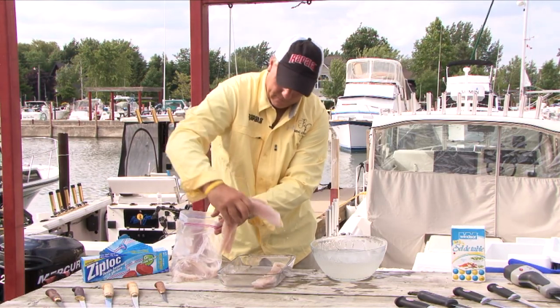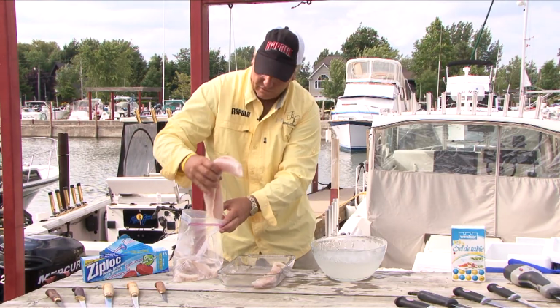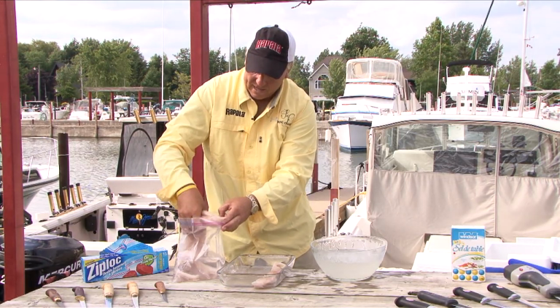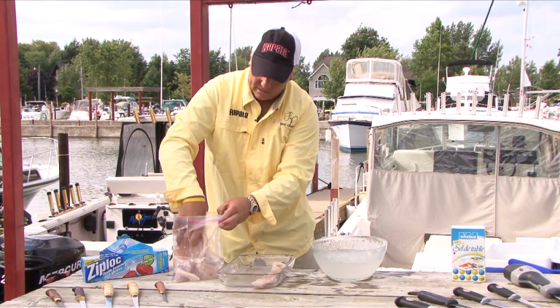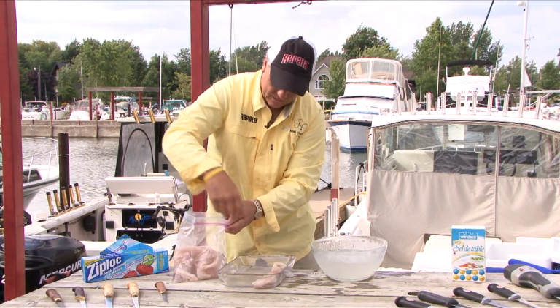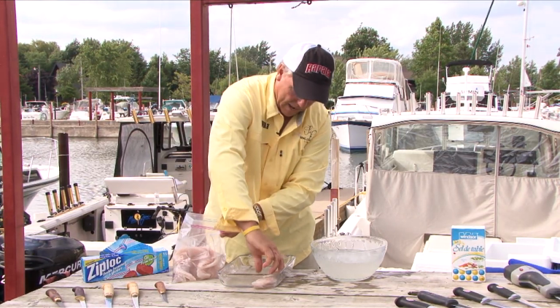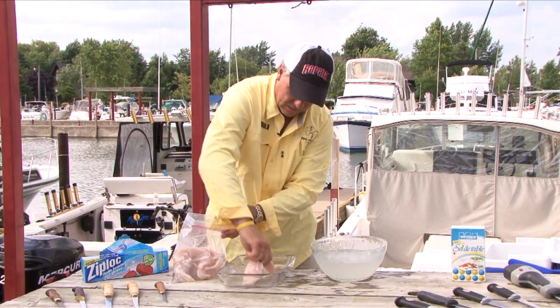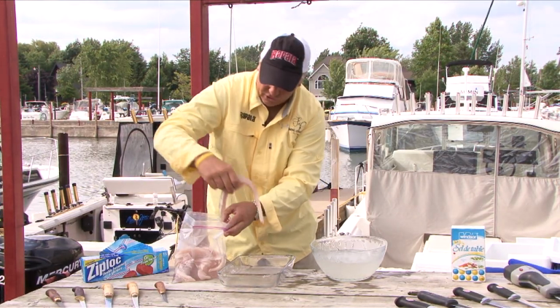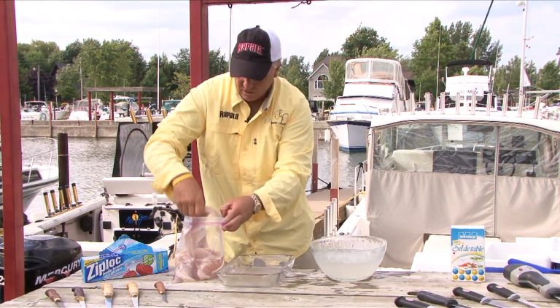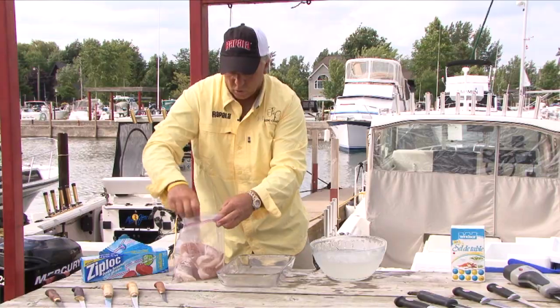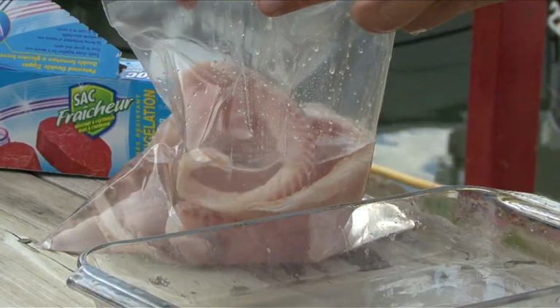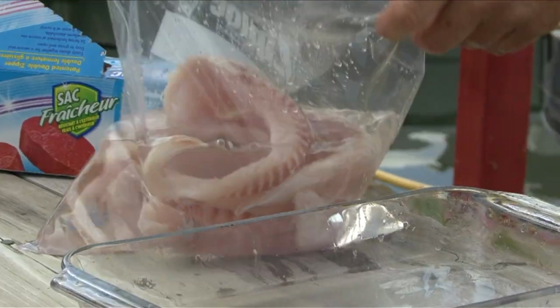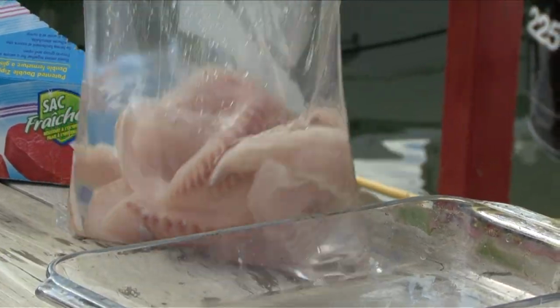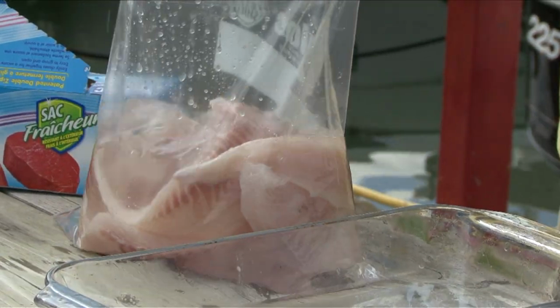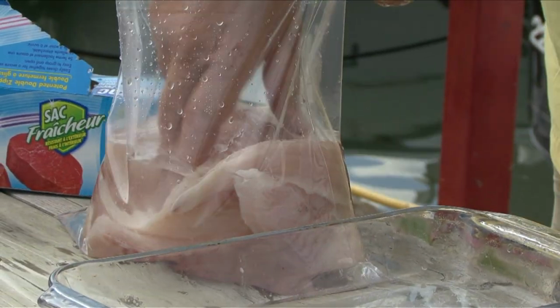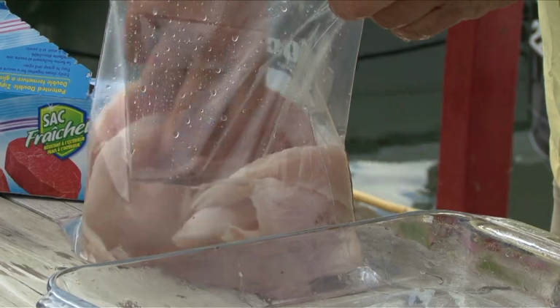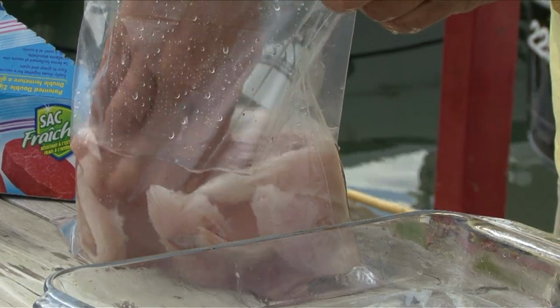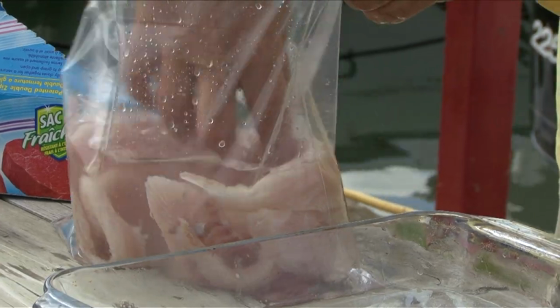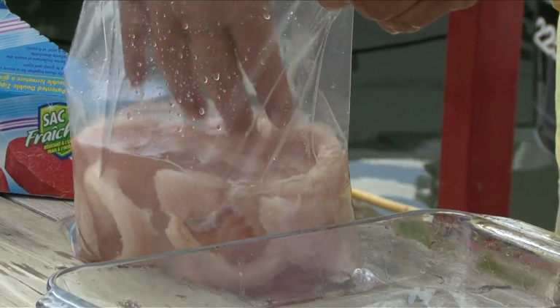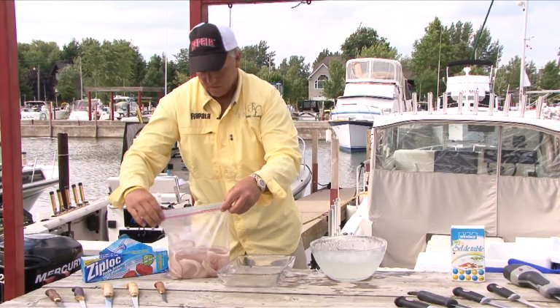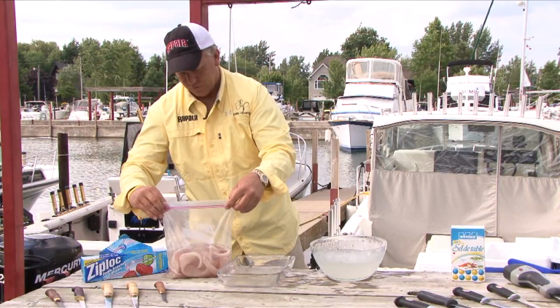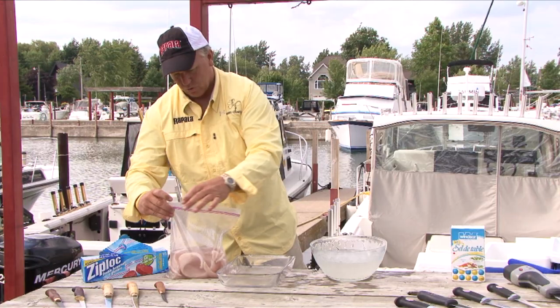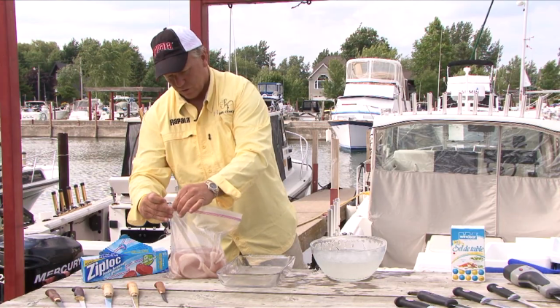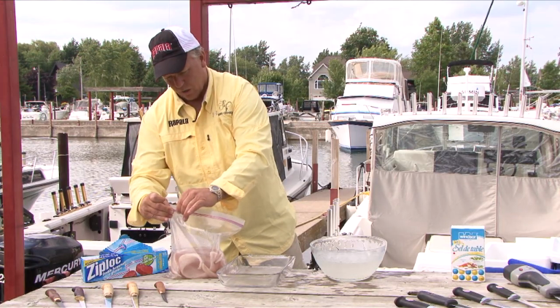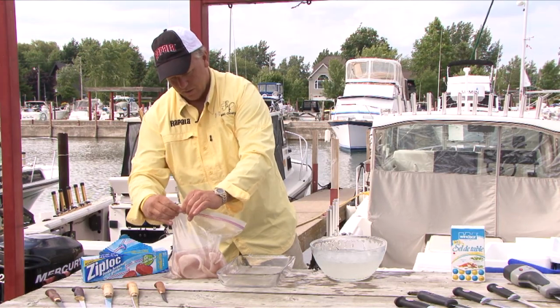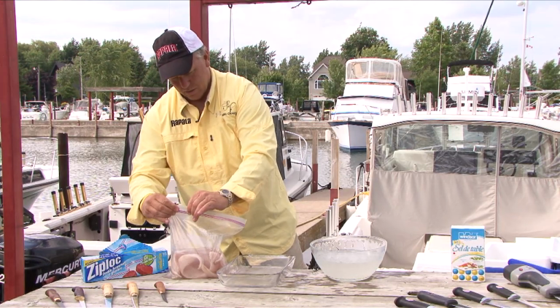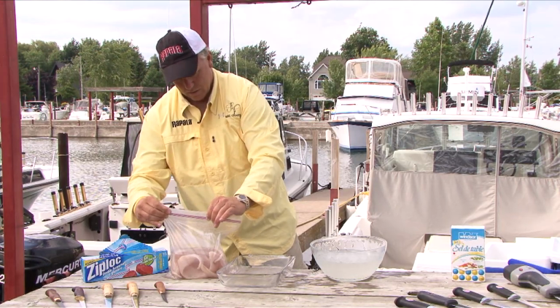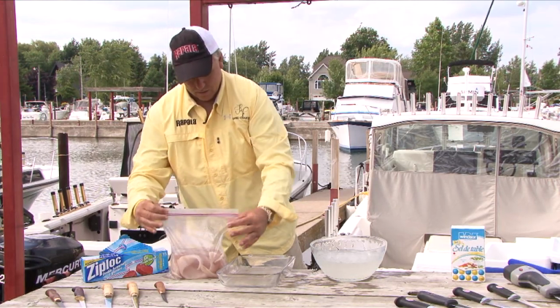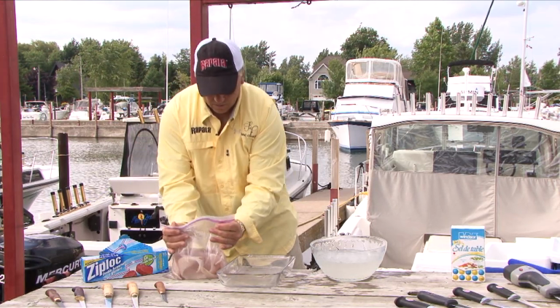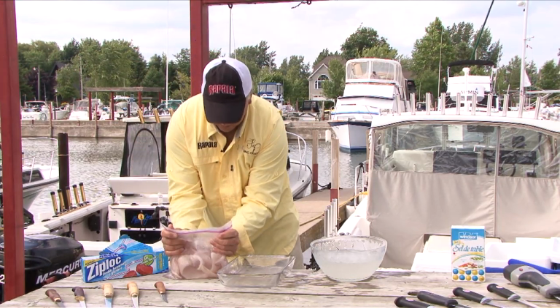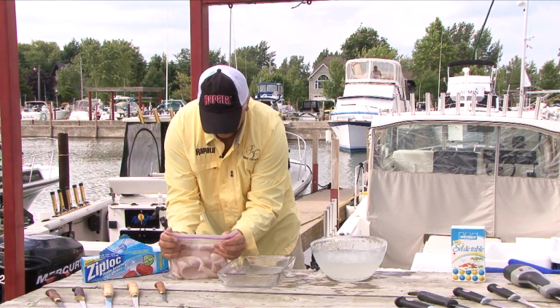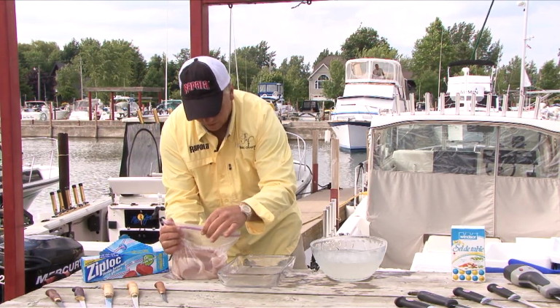The reason for that is it encapsulates the fish — there's no oxygen in there, so freezer burn can't occur. With no air in the bag and the fish totally submerged in the water, they're ready for your next fish fry.